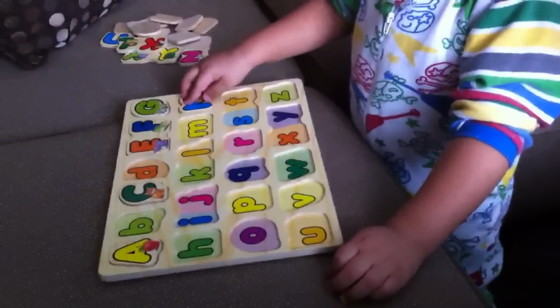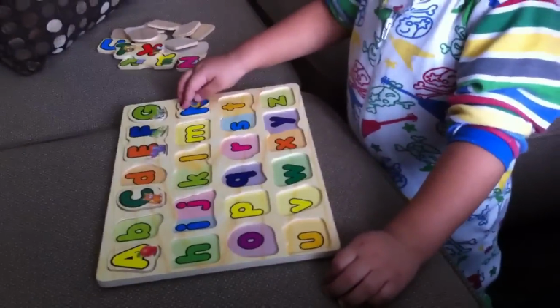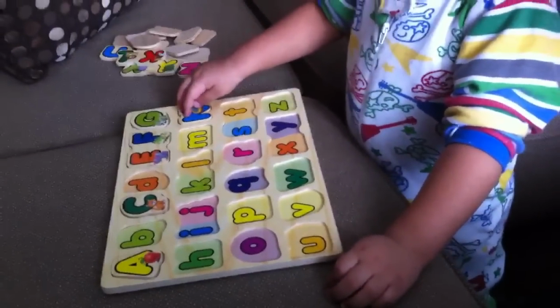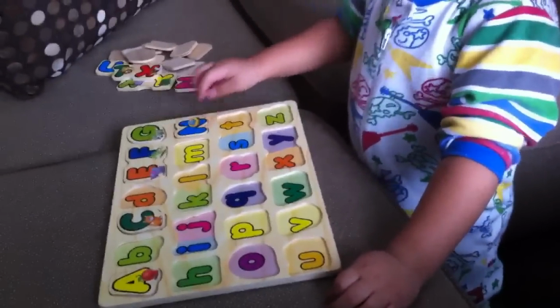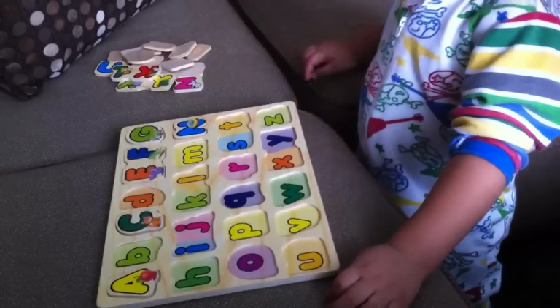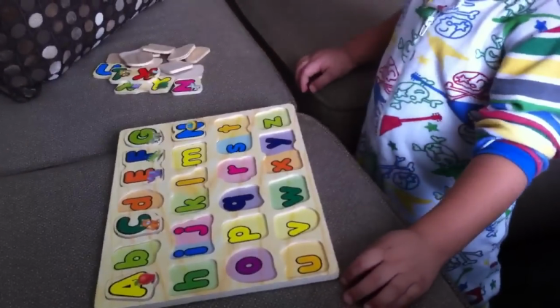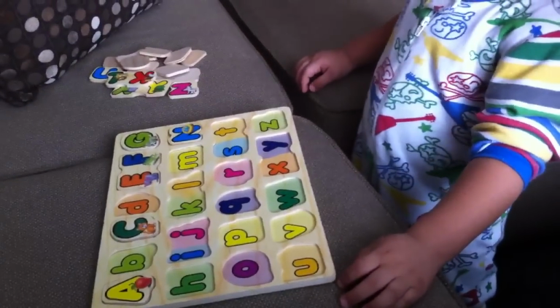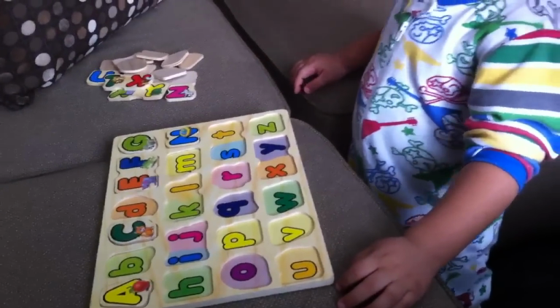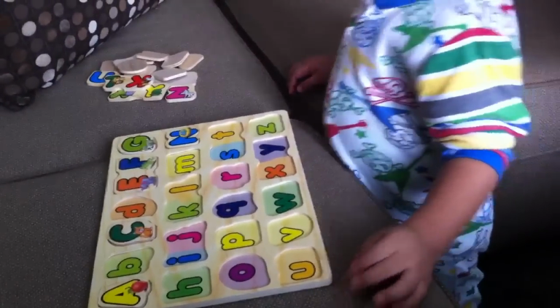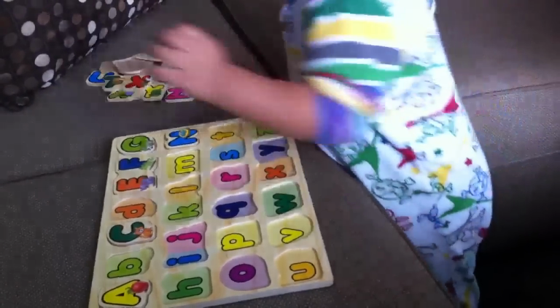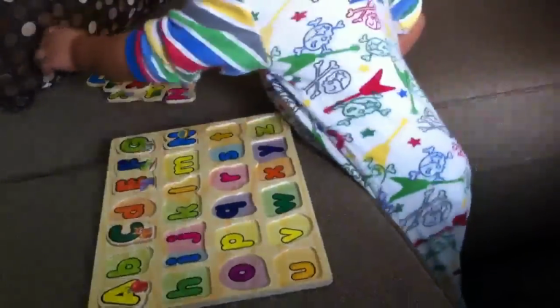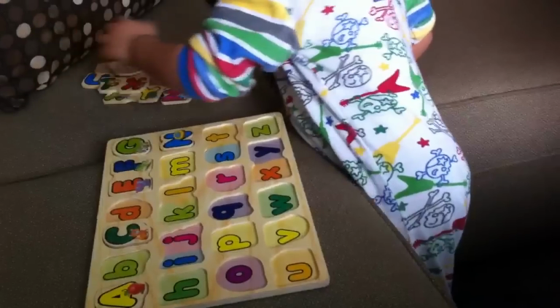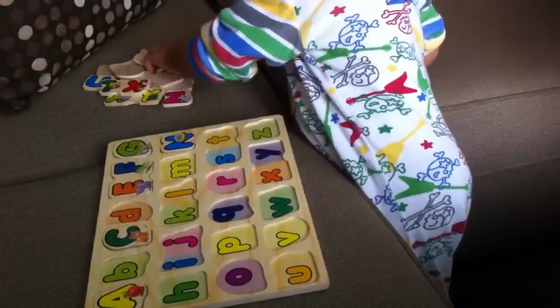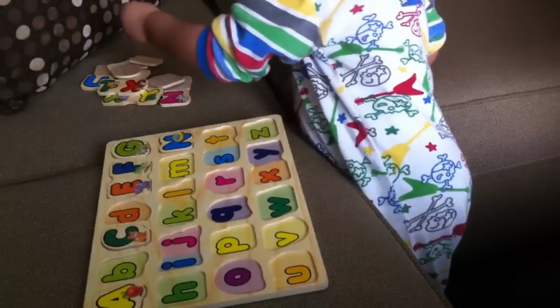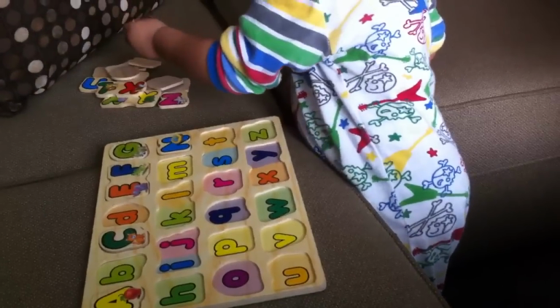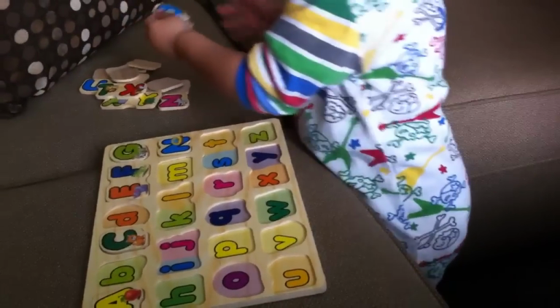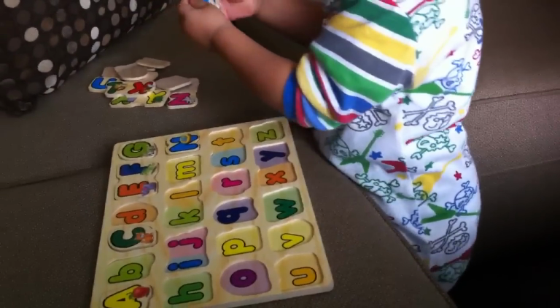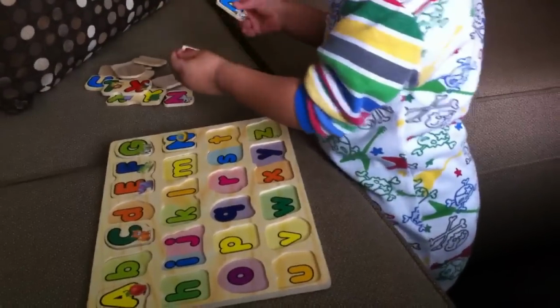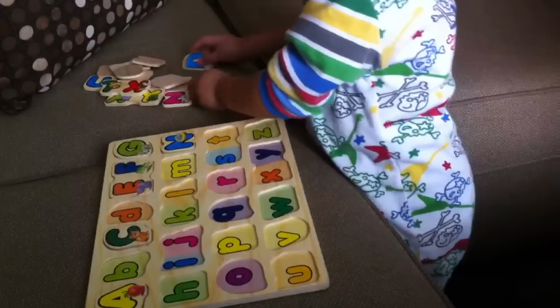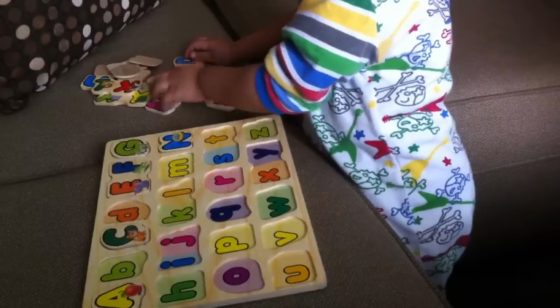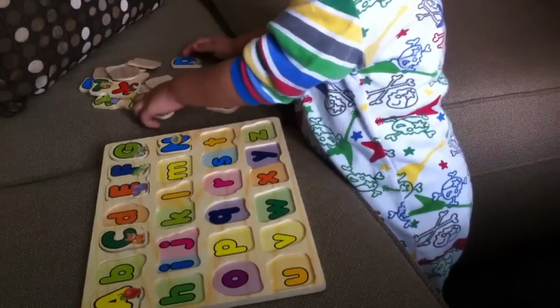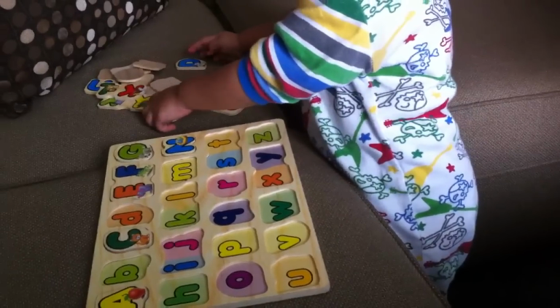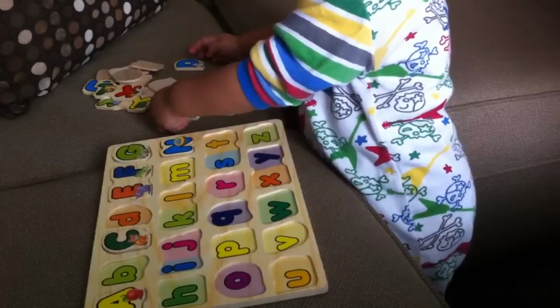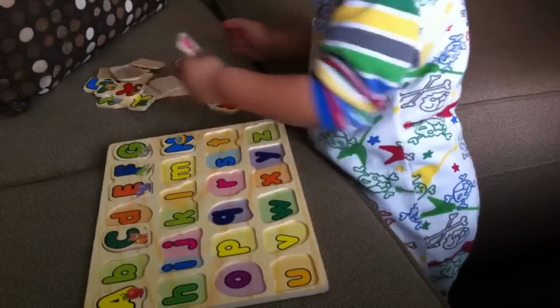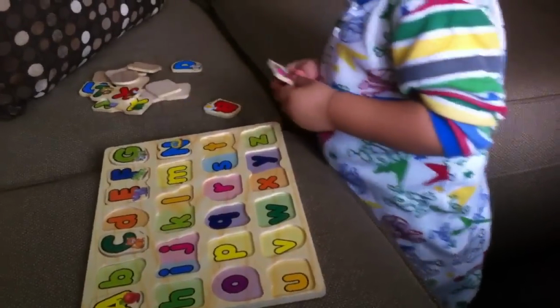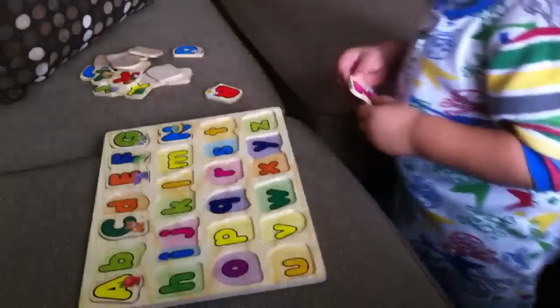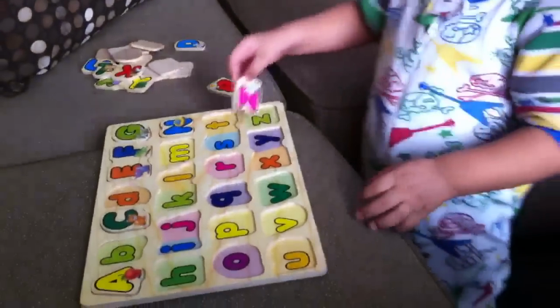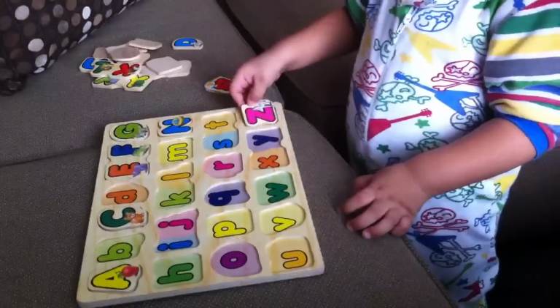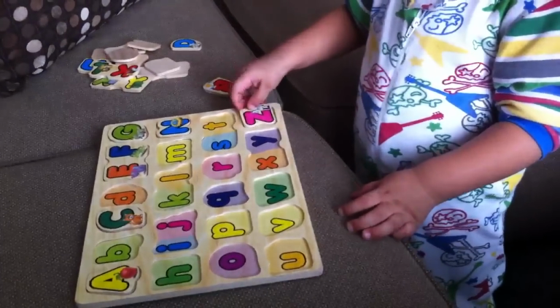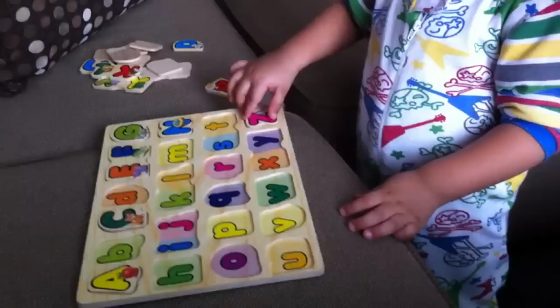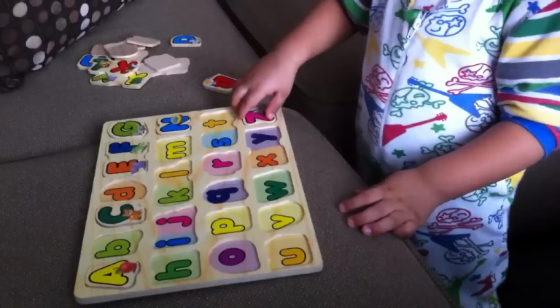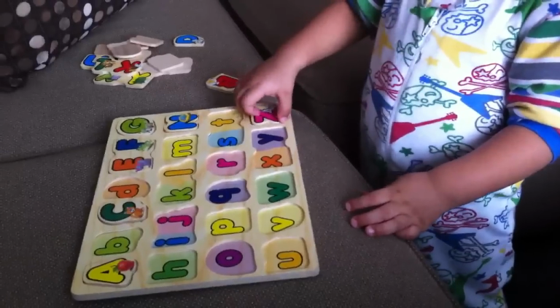That's right. I see the letter Z. Where's the letter Z? There we go. Z for Zade. Good job, Zade.